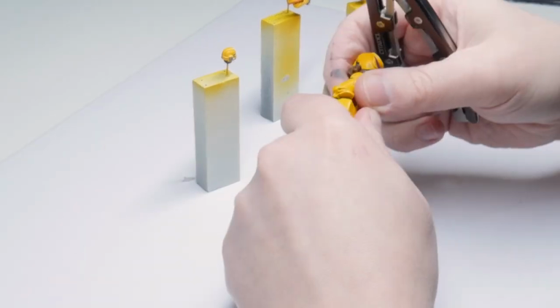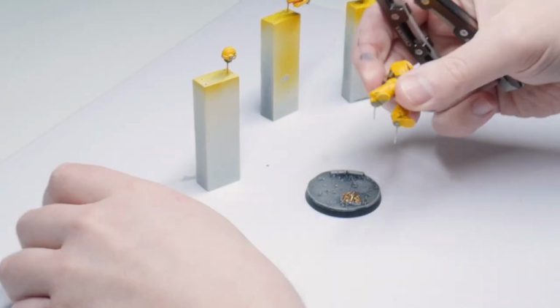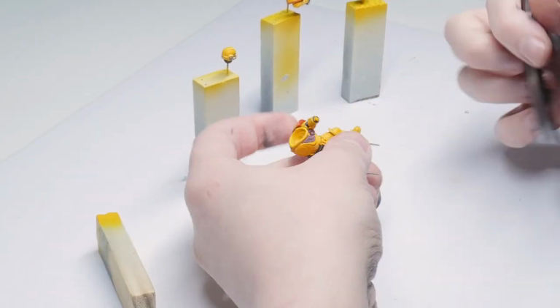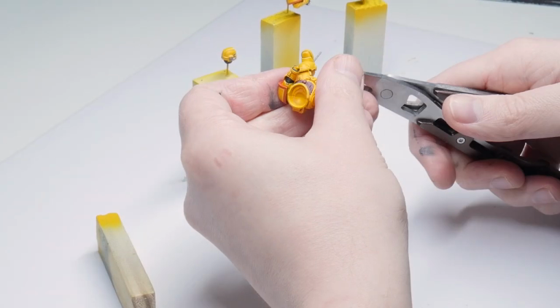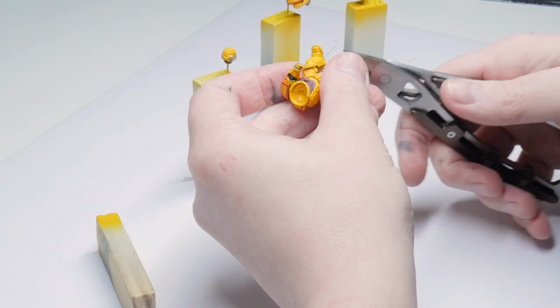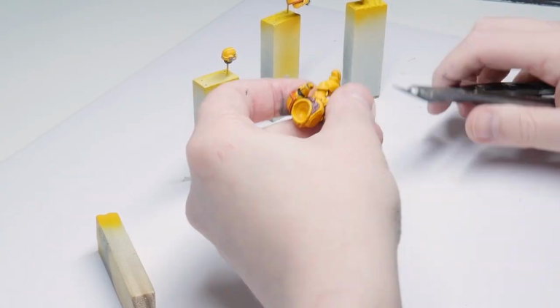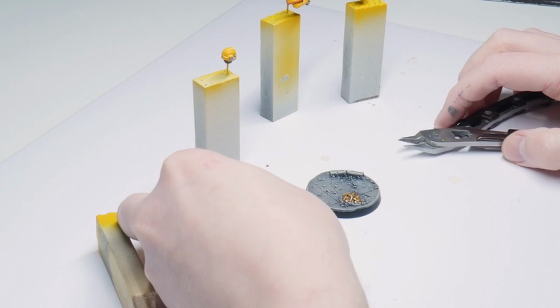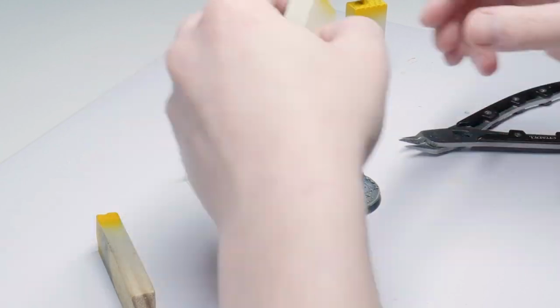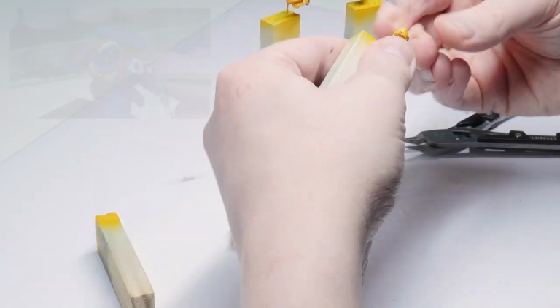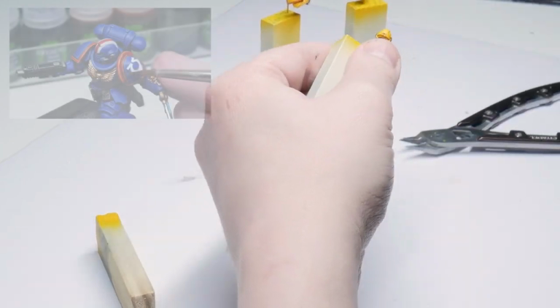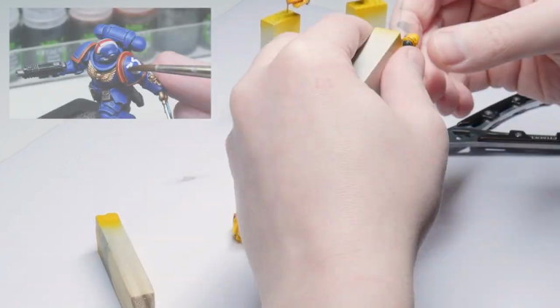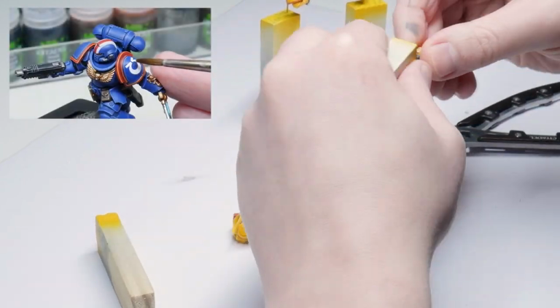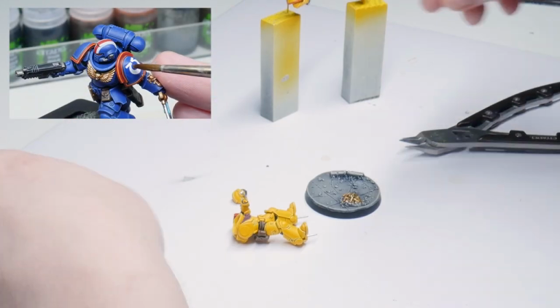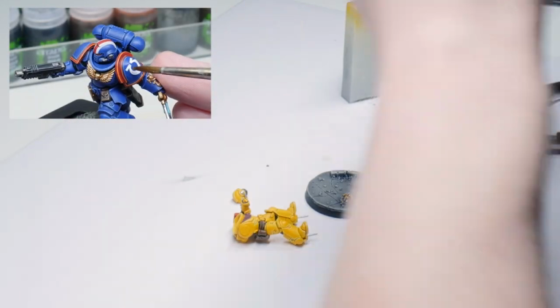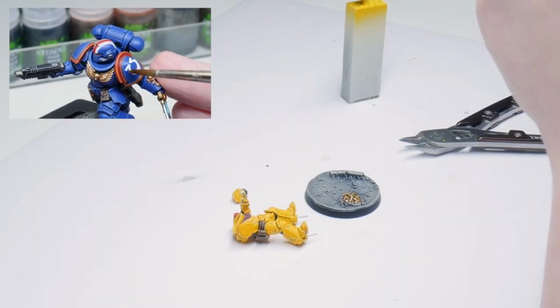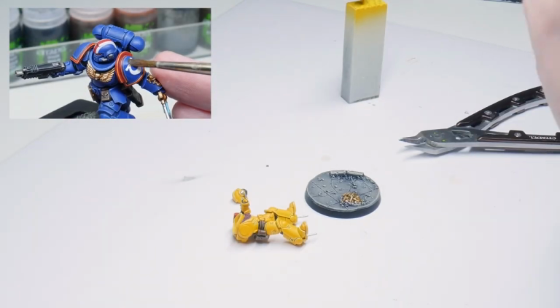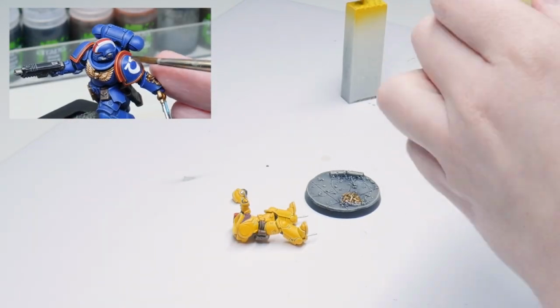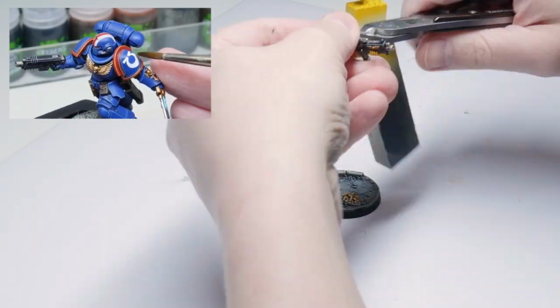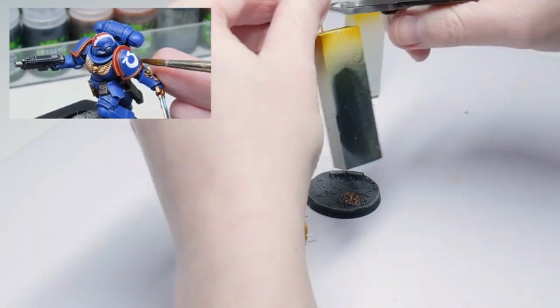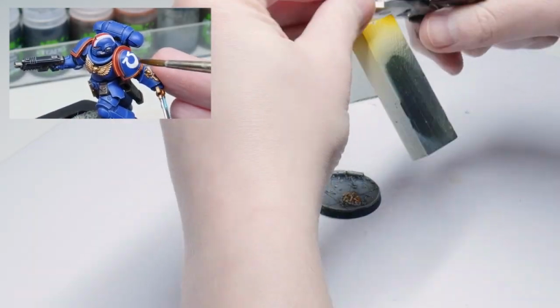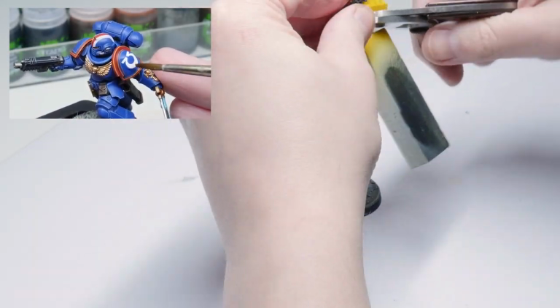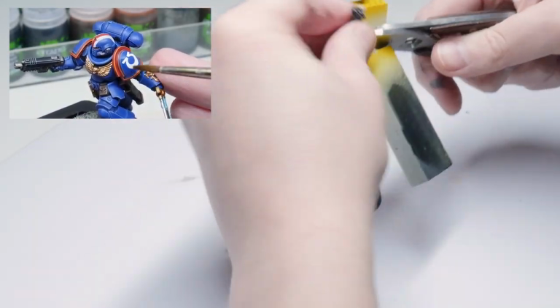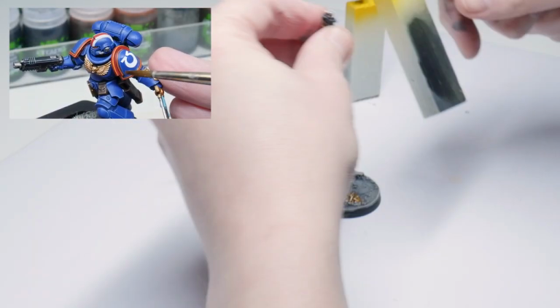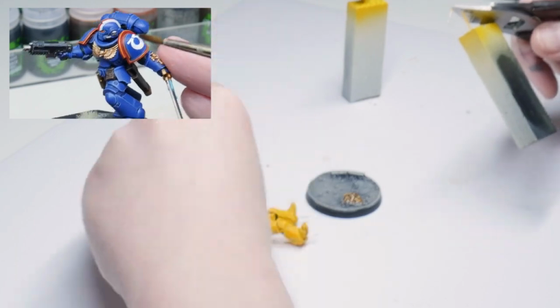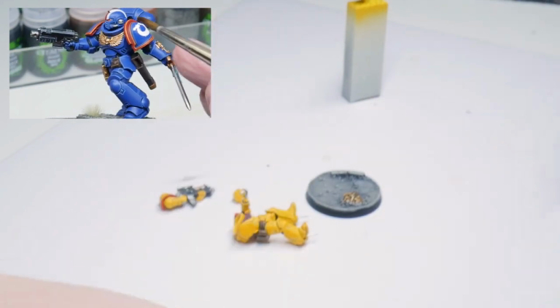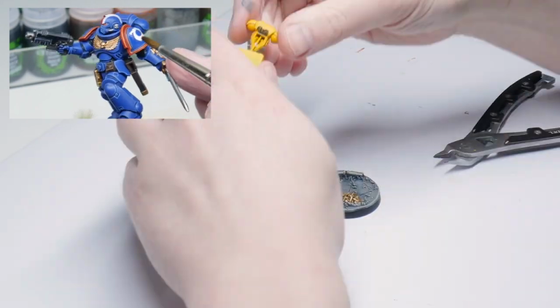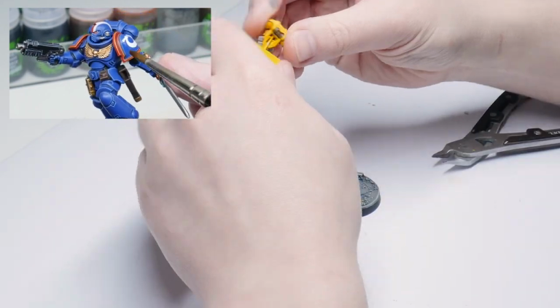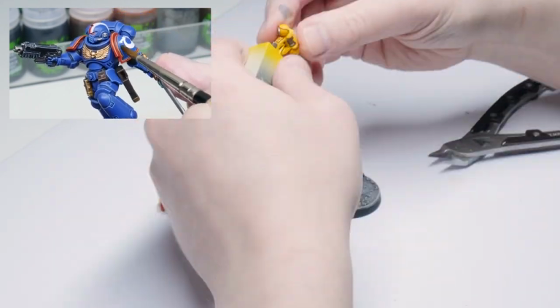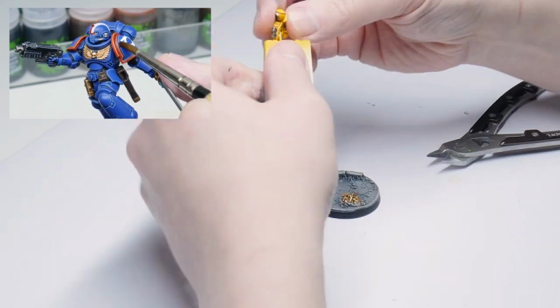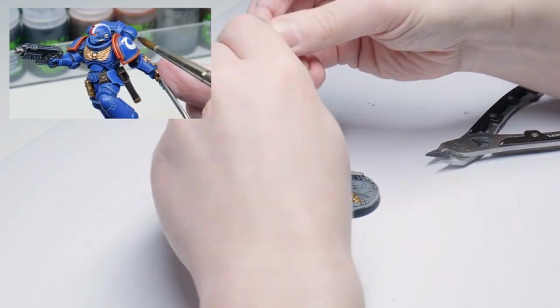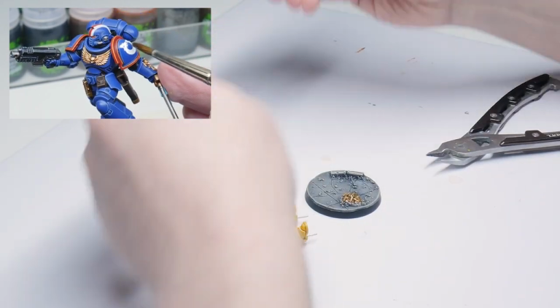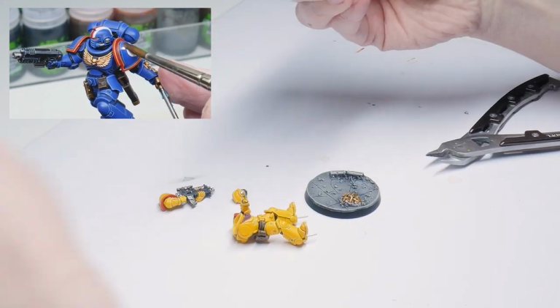The only thing left to do now is final assembly and transfers. I've linked a video in the description so you can go and see how I apply transfers to my models, so make sure you go and check that out after you've watched this.